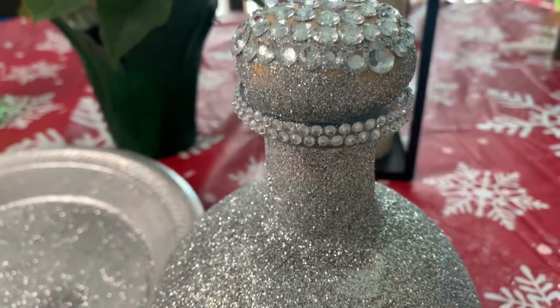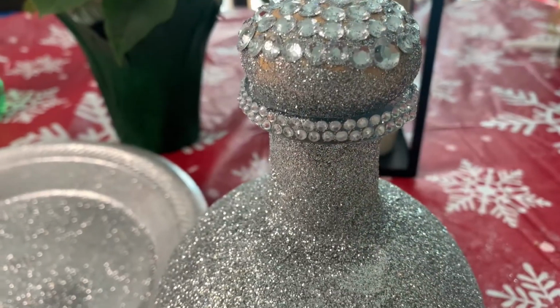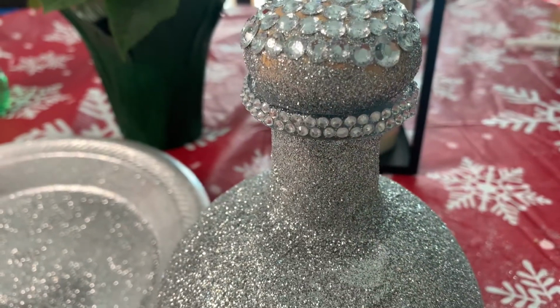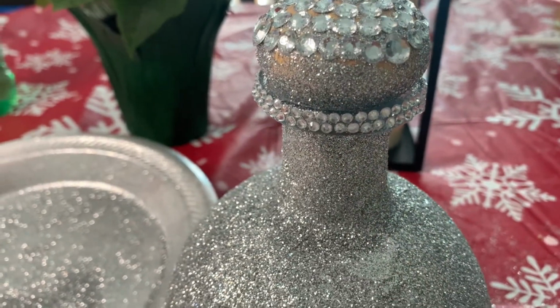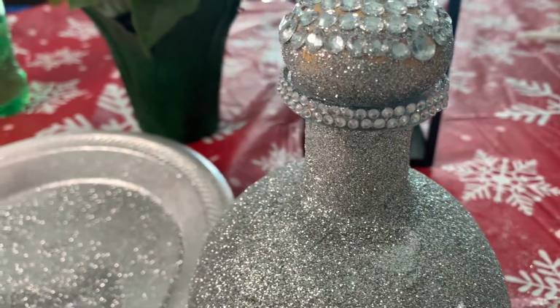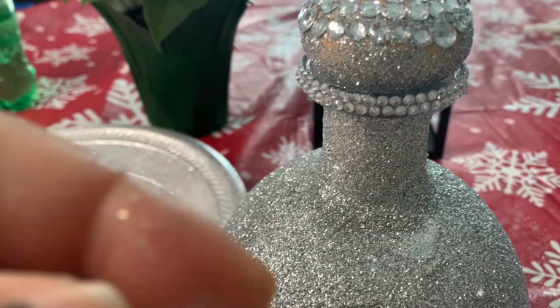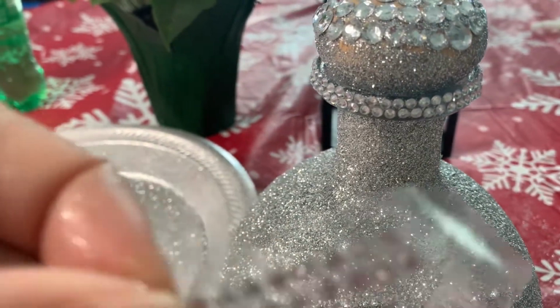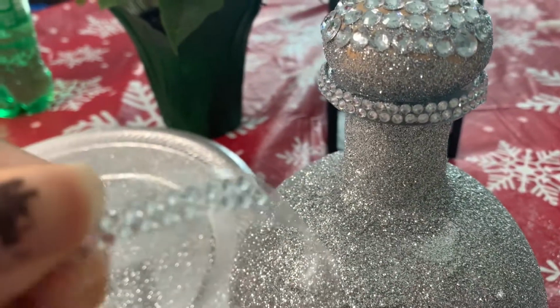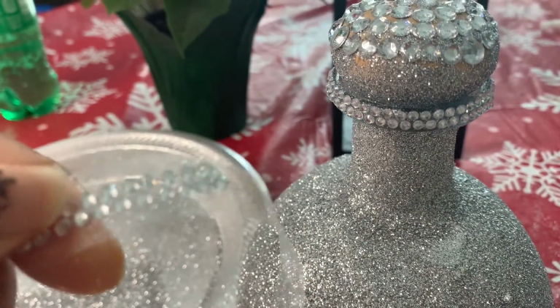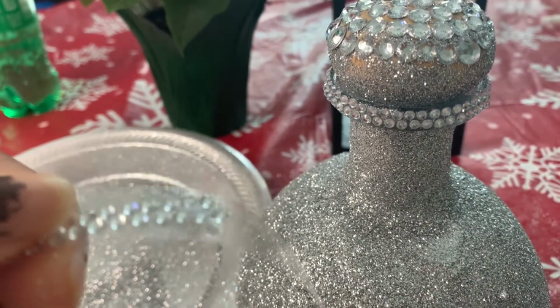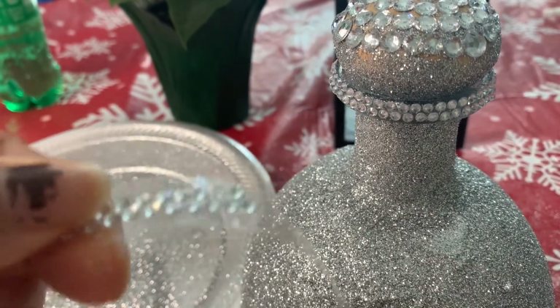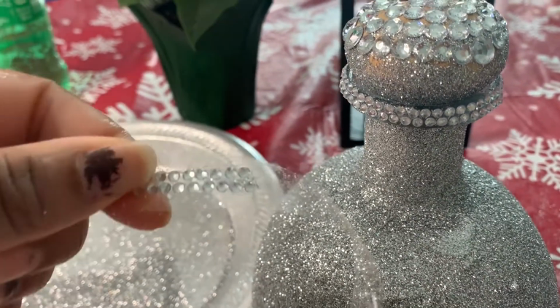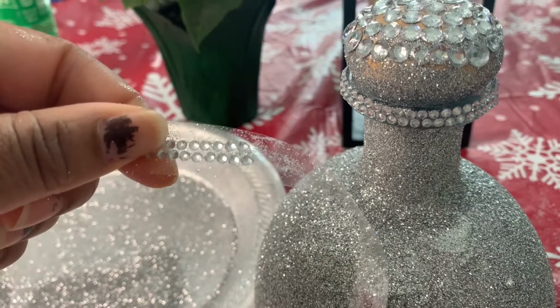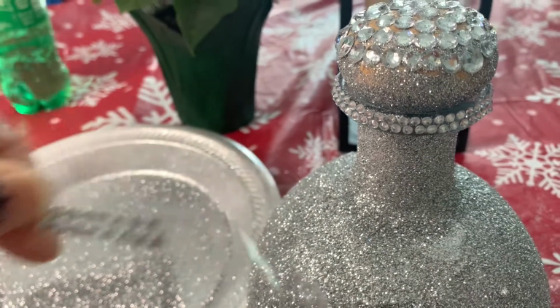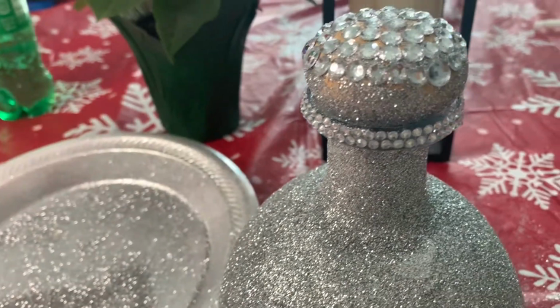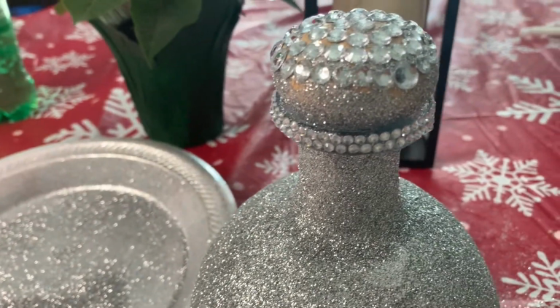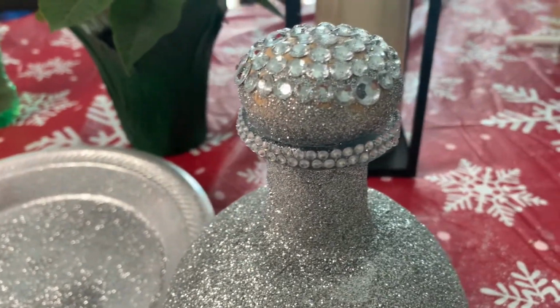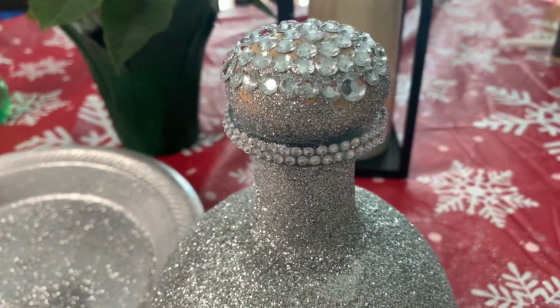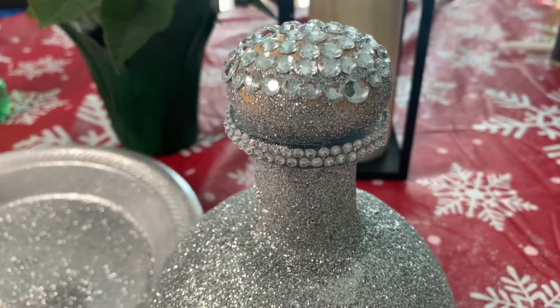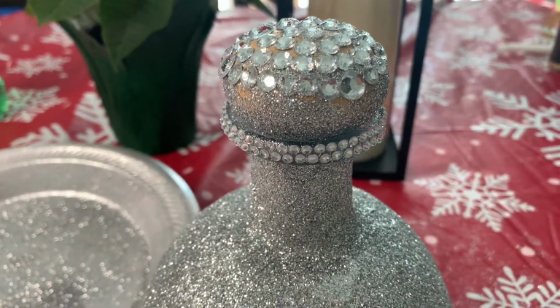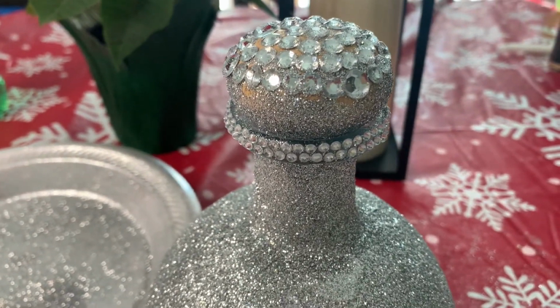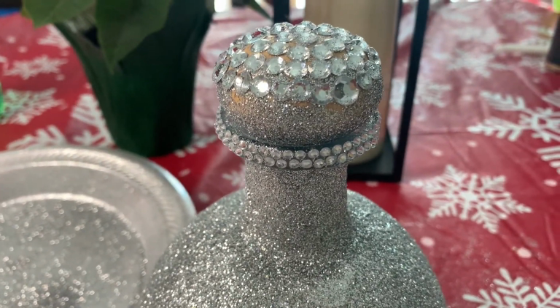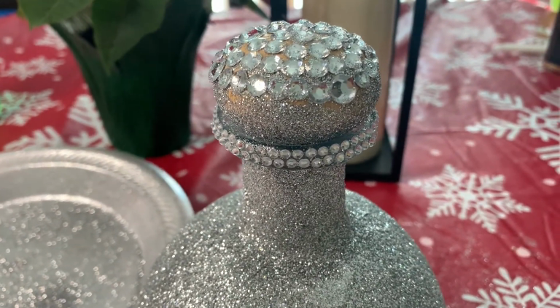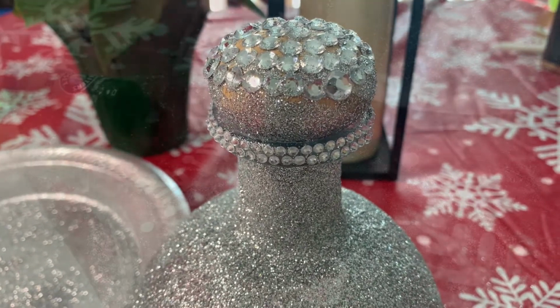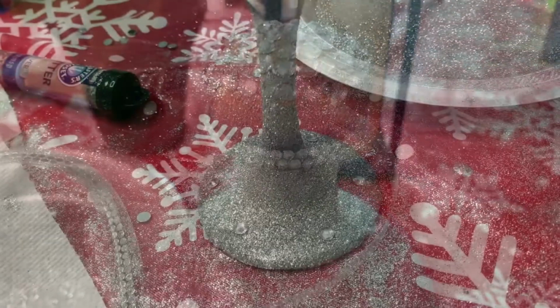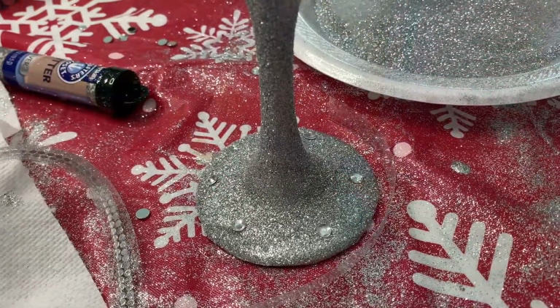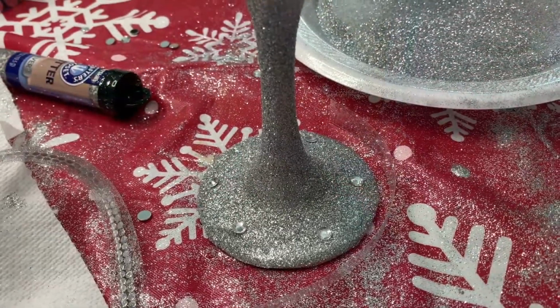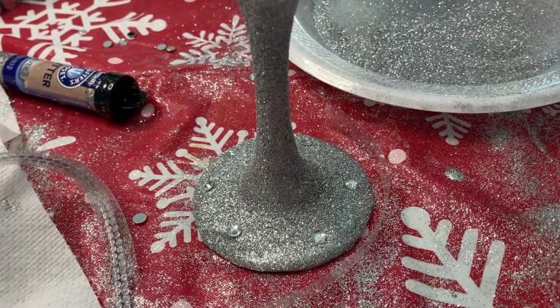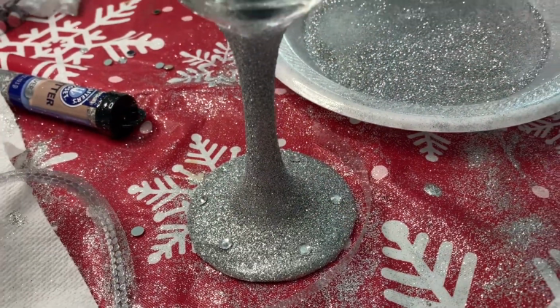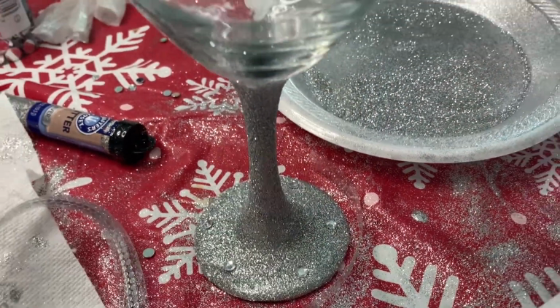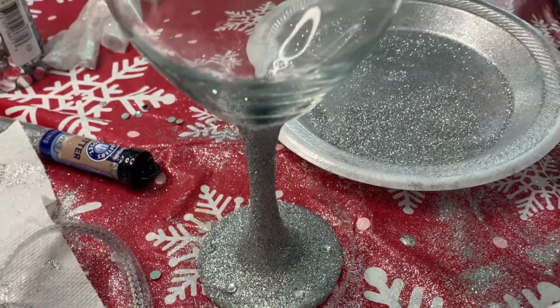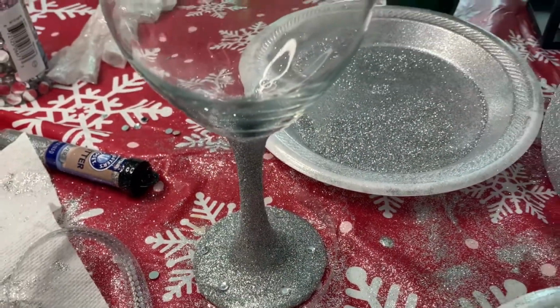The only thing I did was wrap some rhinestones from the roll around the top, or the neck of the bottle, and added rhinestones to the bottom of the glass.